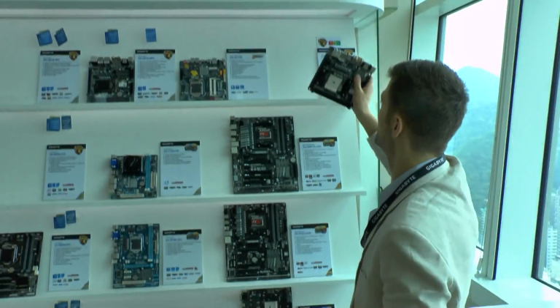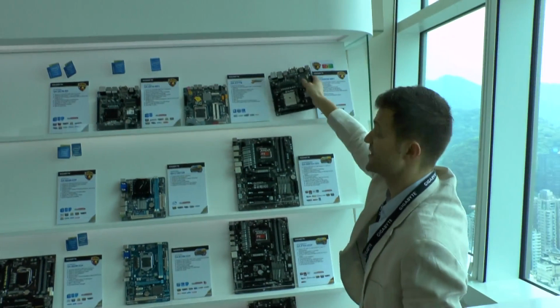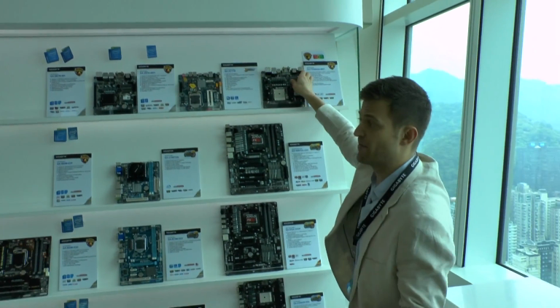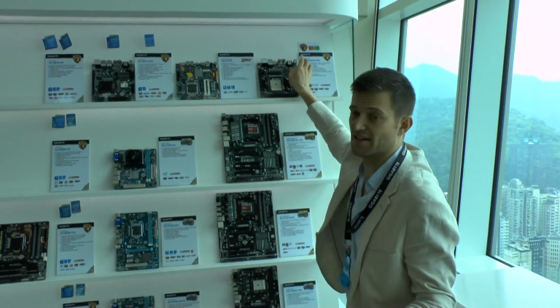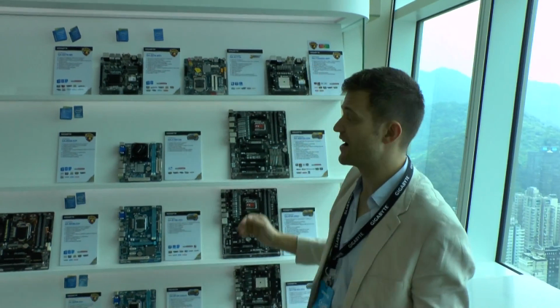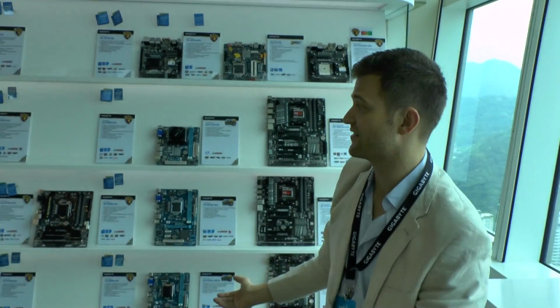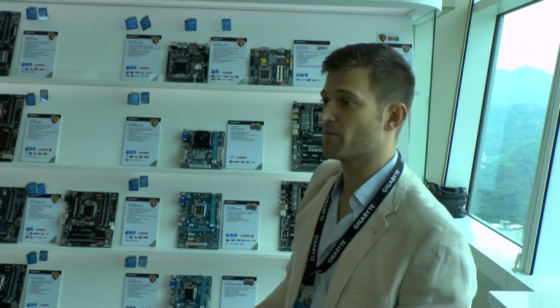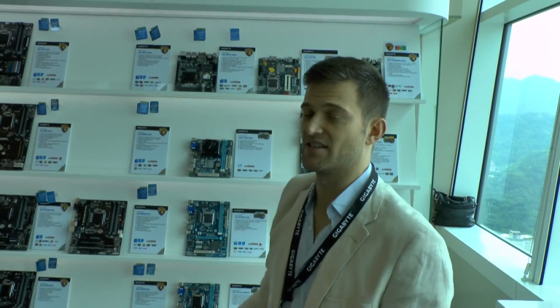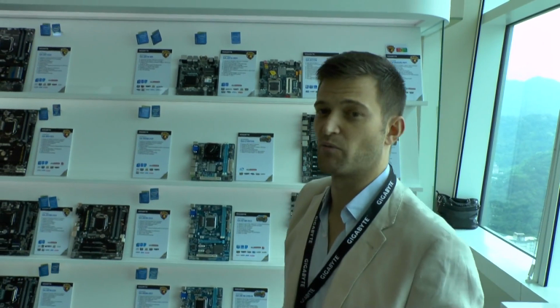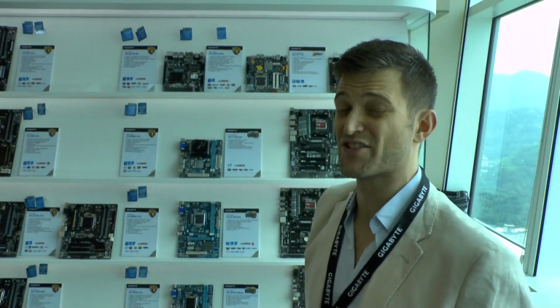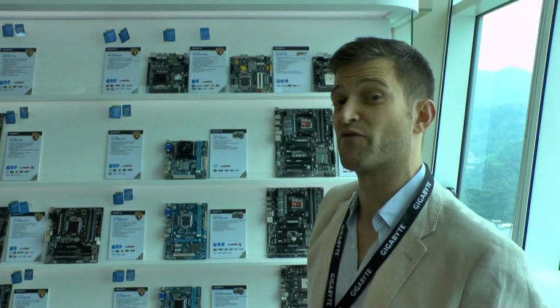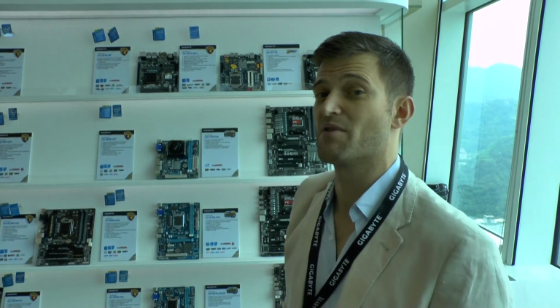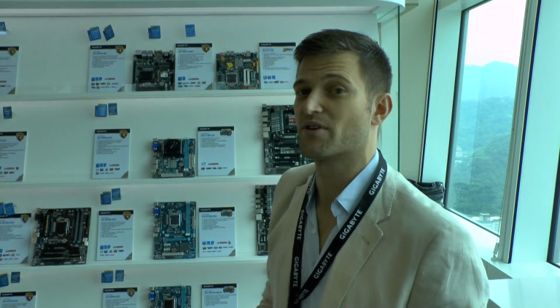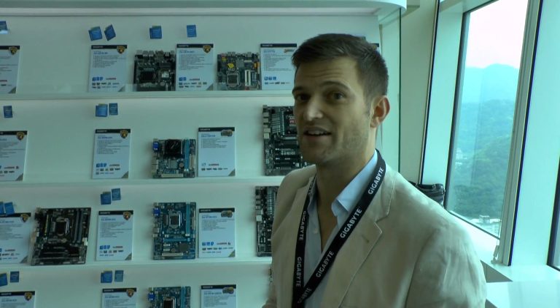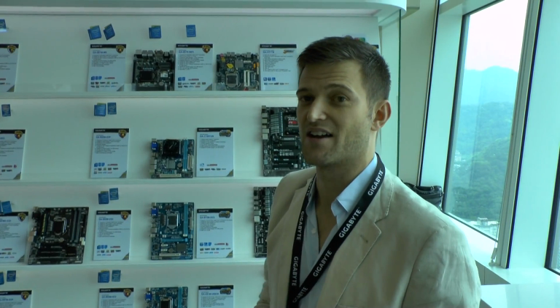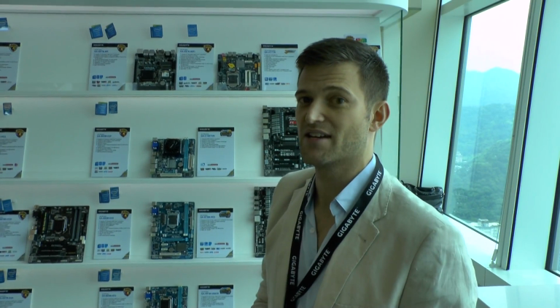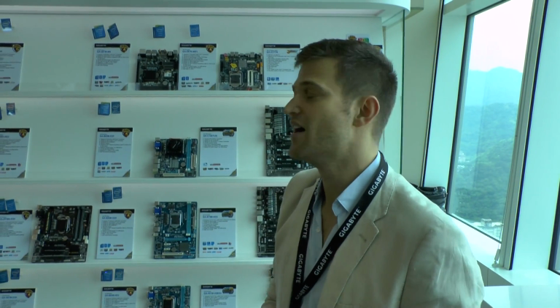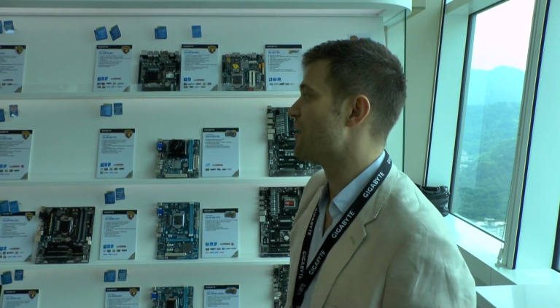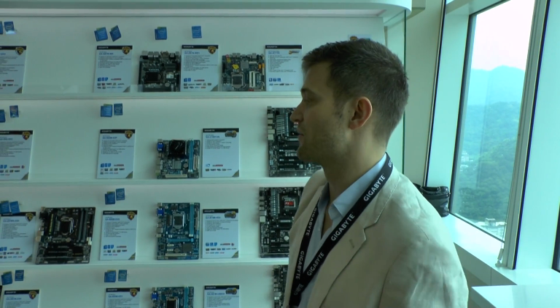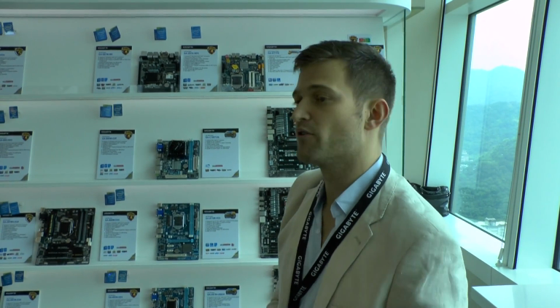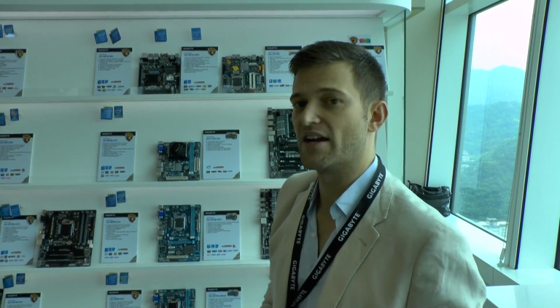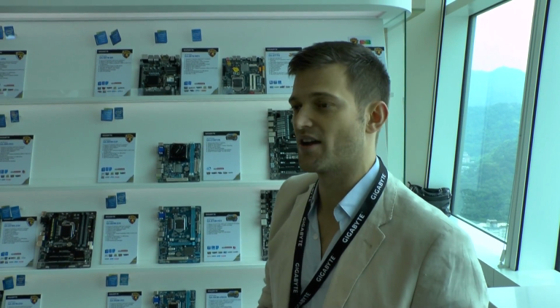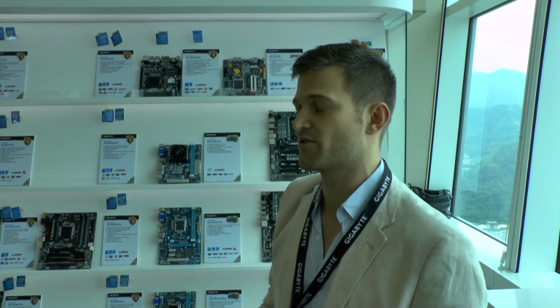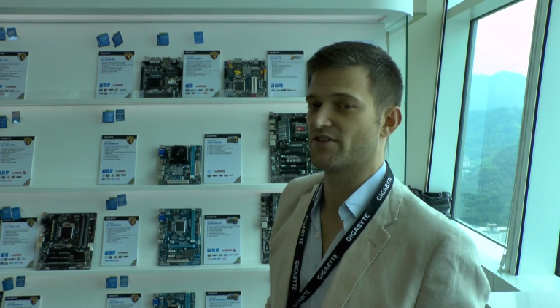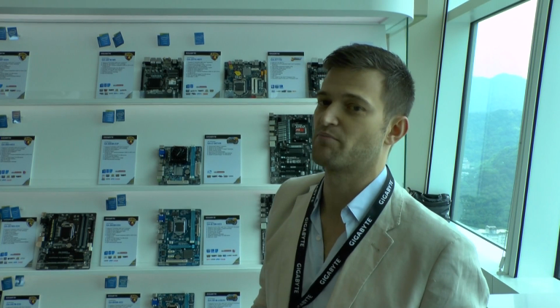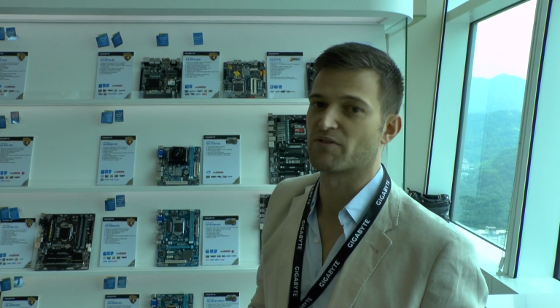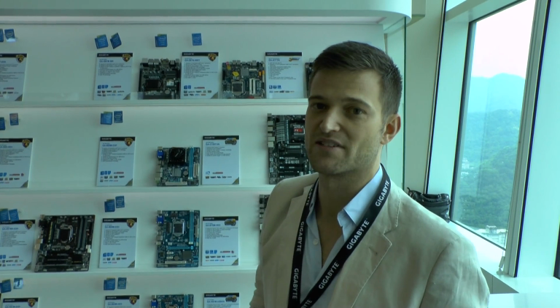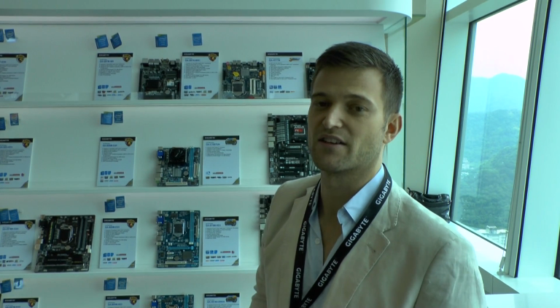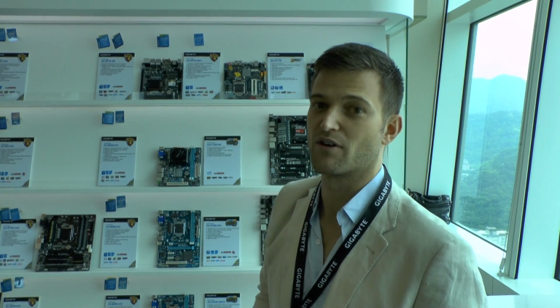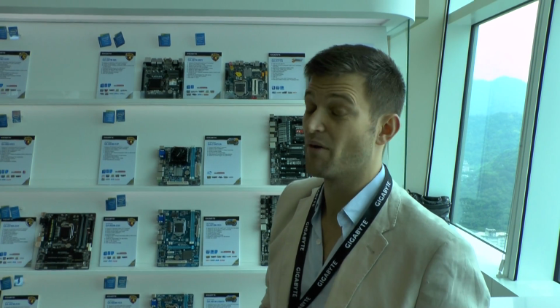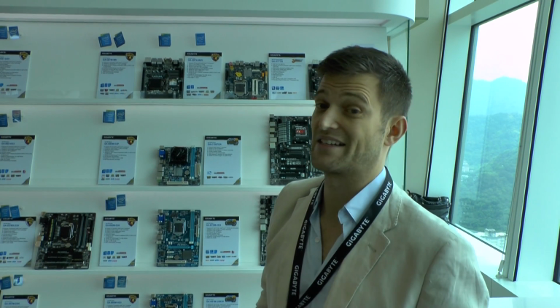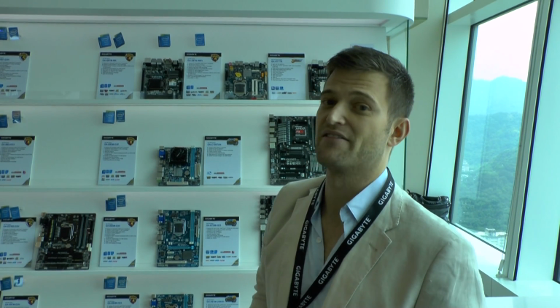That's basically our 8 series motherboards. We're launching over 40 motherboards here at Computex, so we have a full range. Whatever features, price, or performance you're looking for, we basically have it.